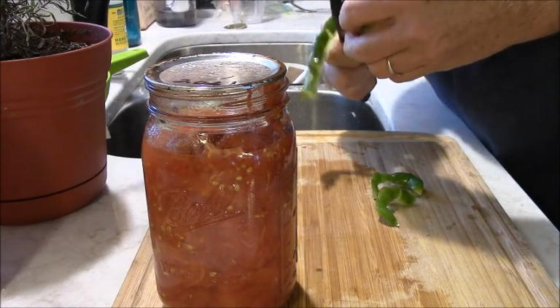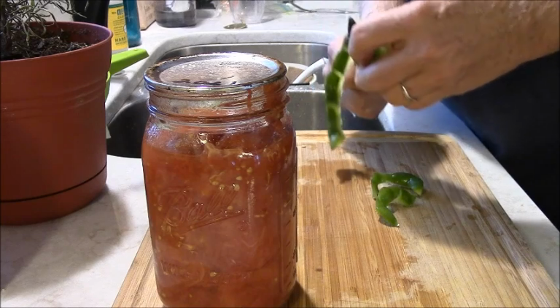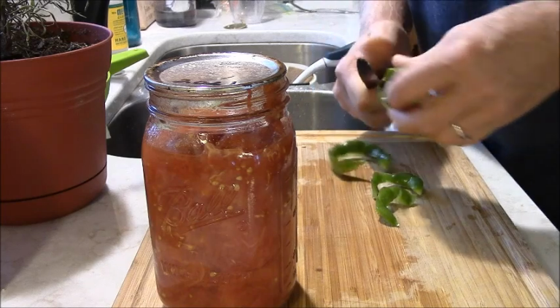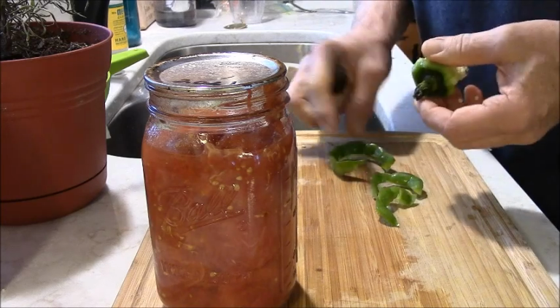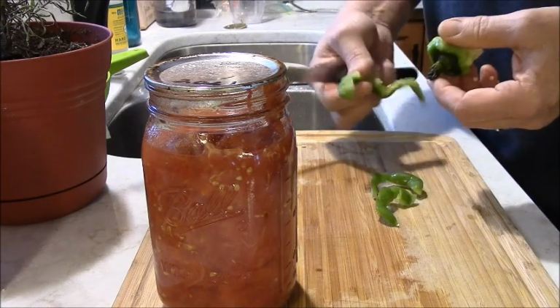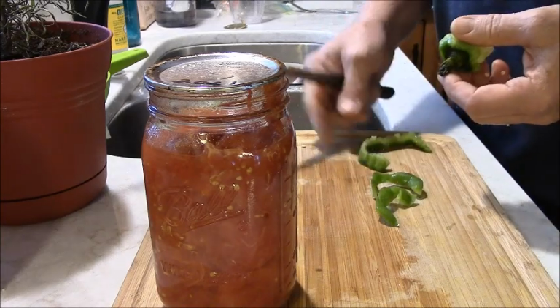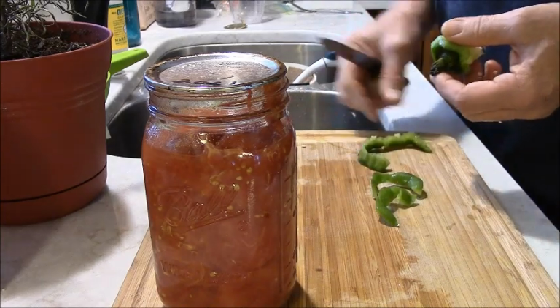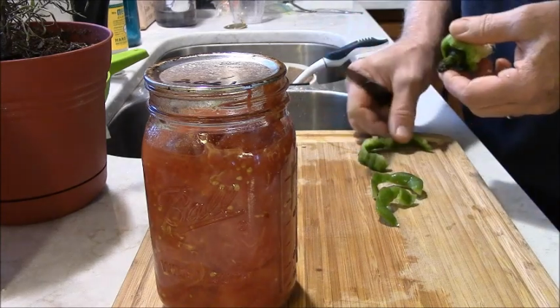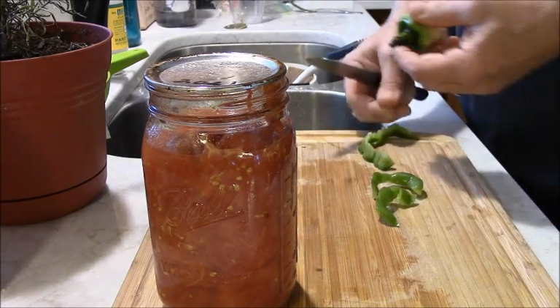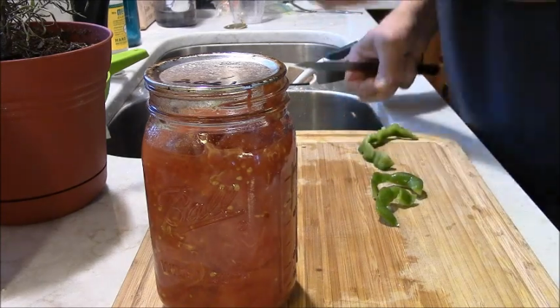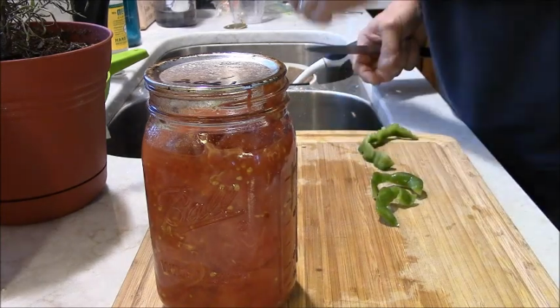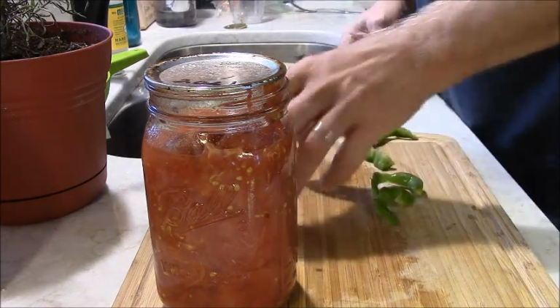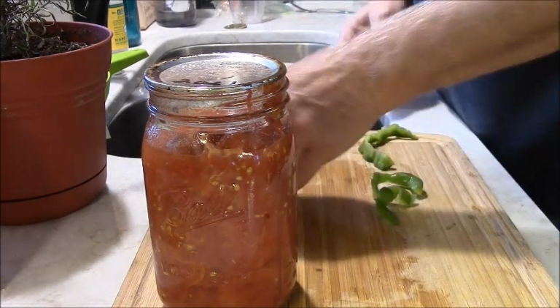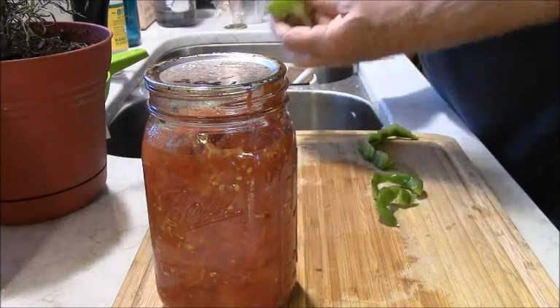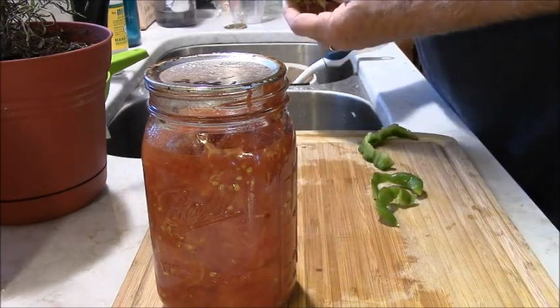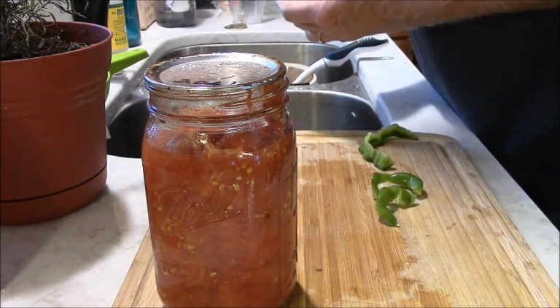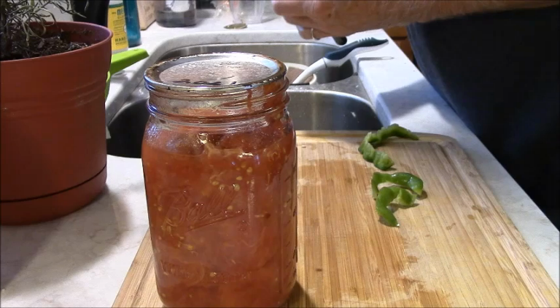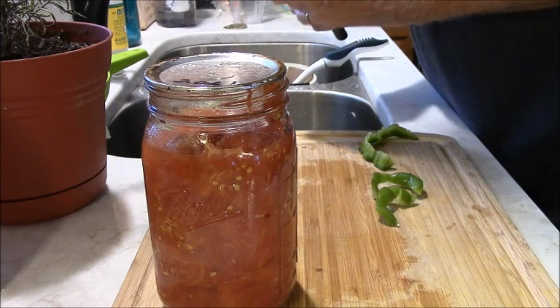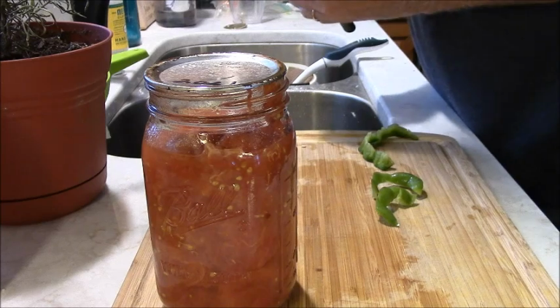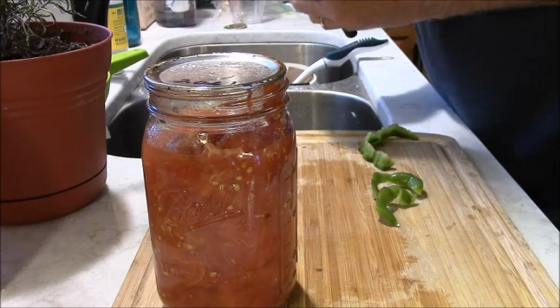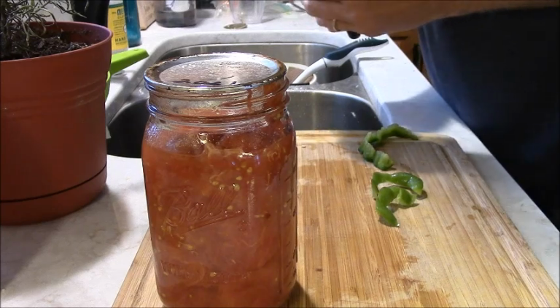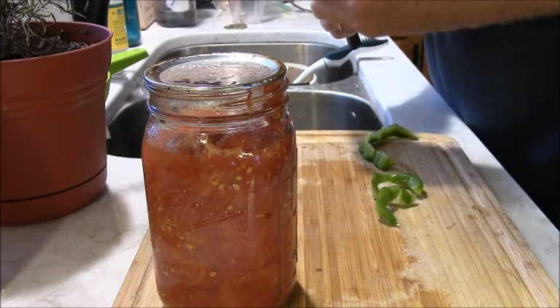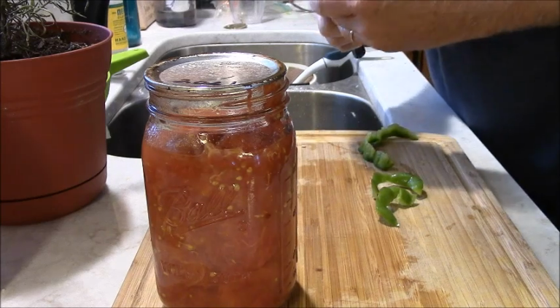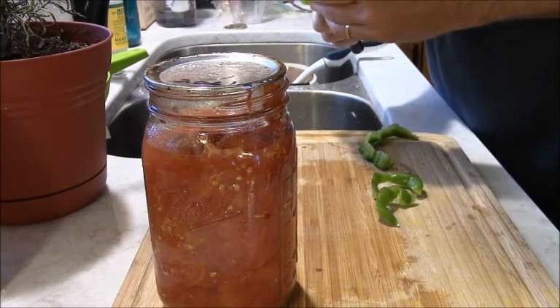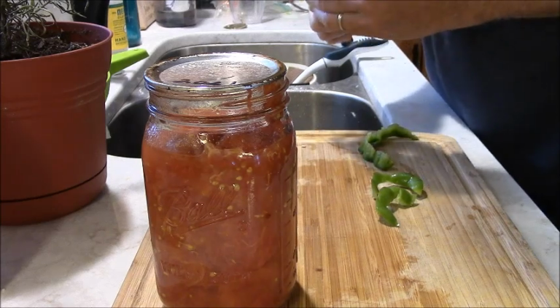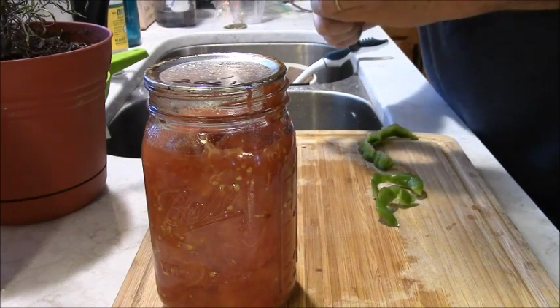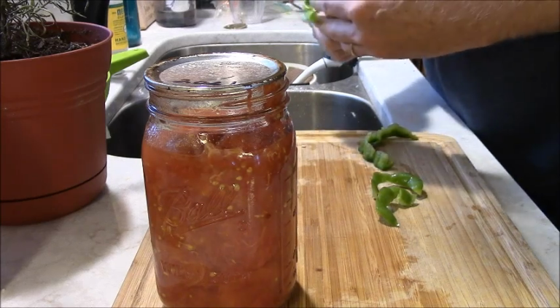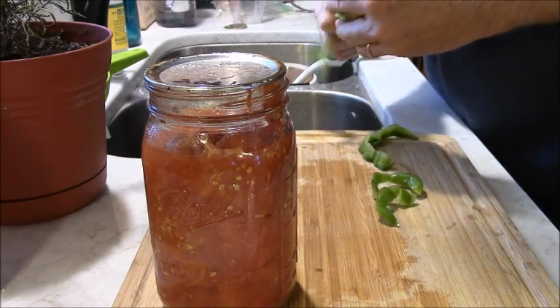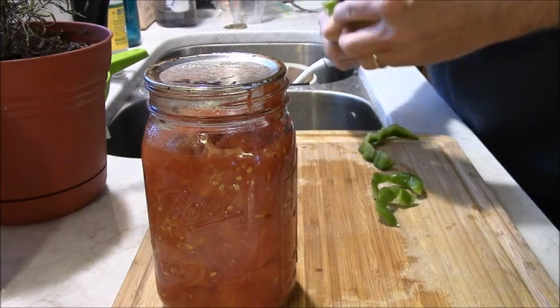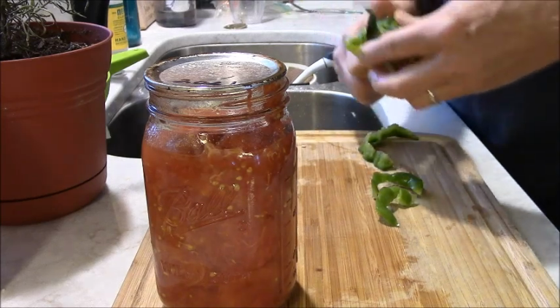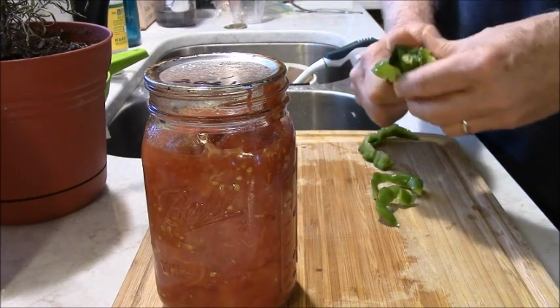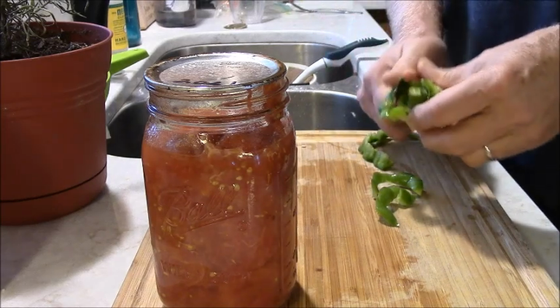We can chop it up and put it in the filling. I guess maybe I was supposed to cut those holes bigger — I don't know, this is my first time.